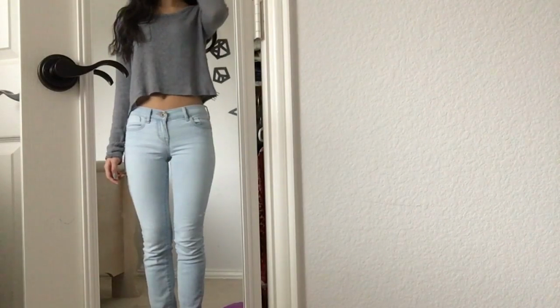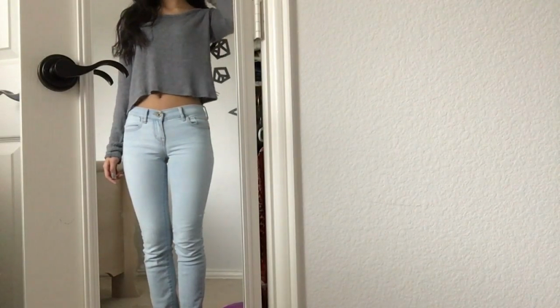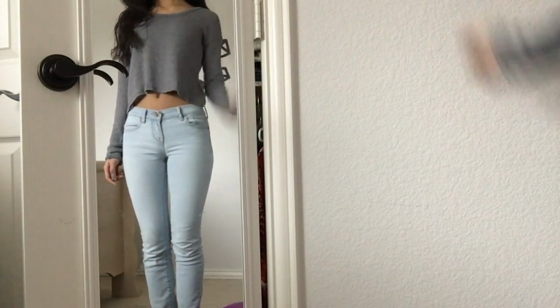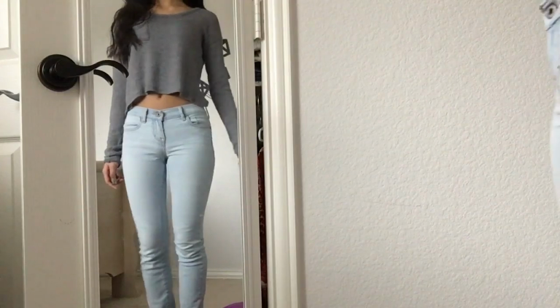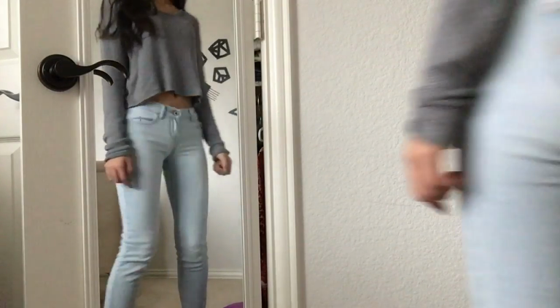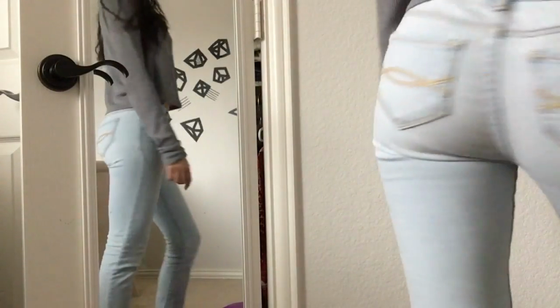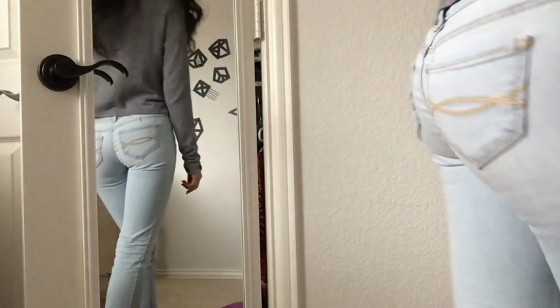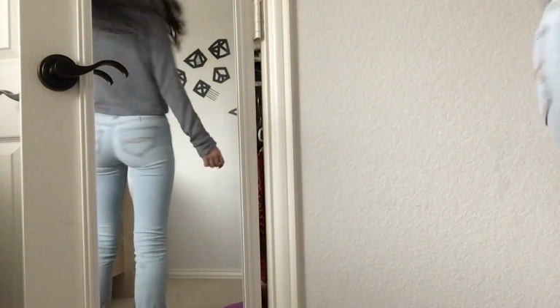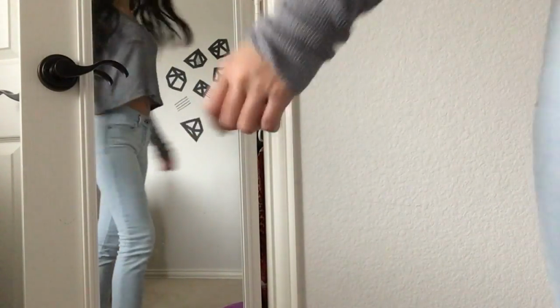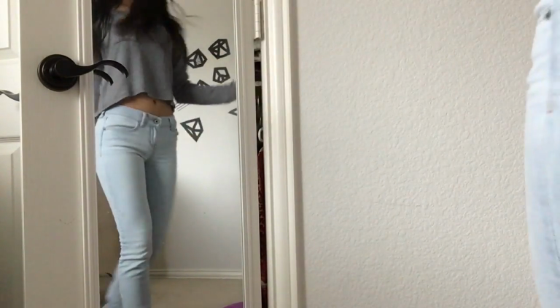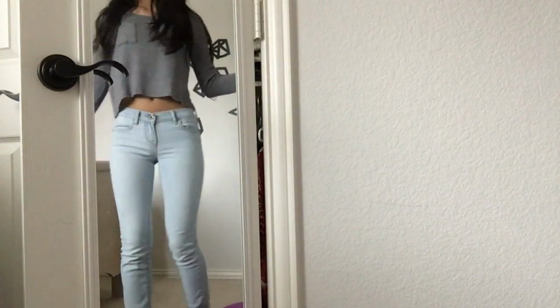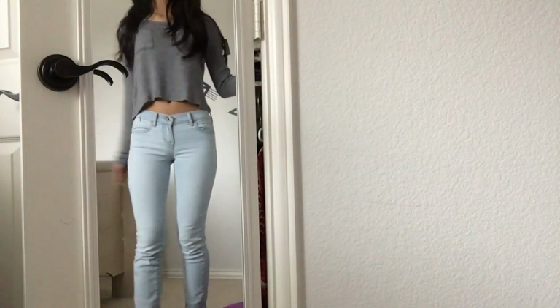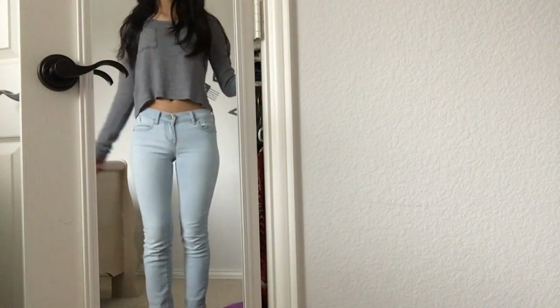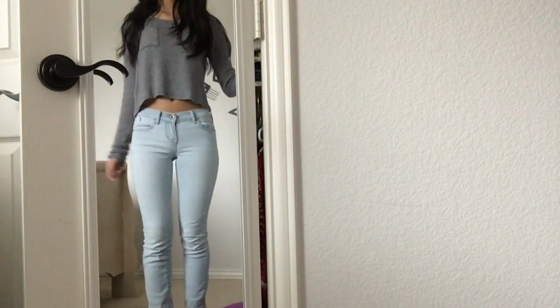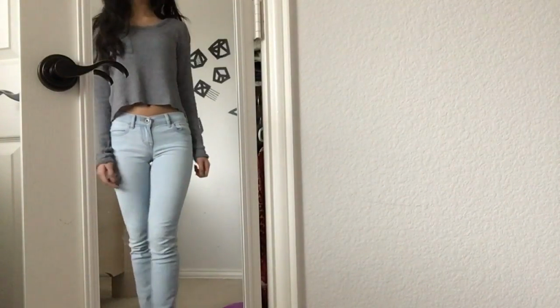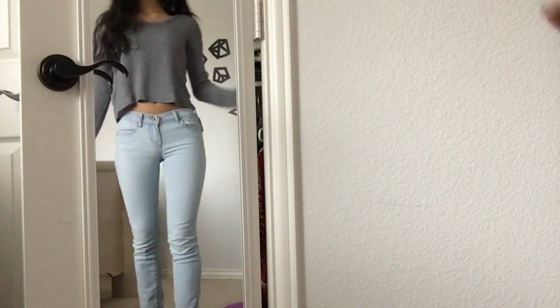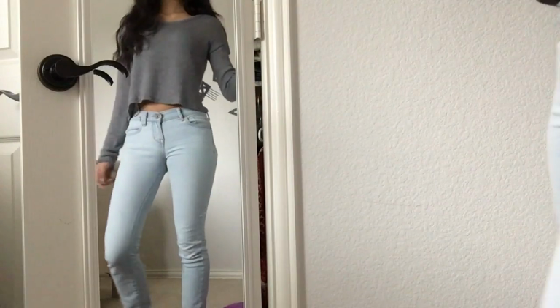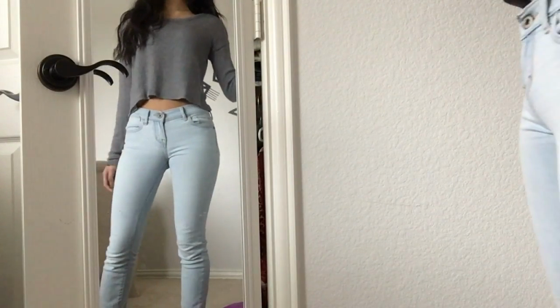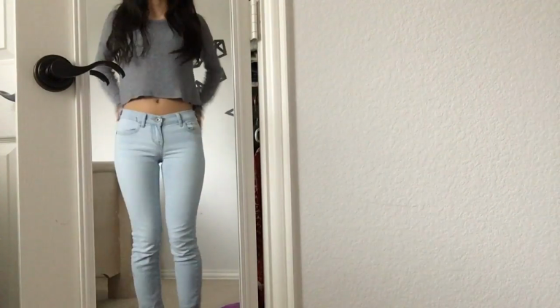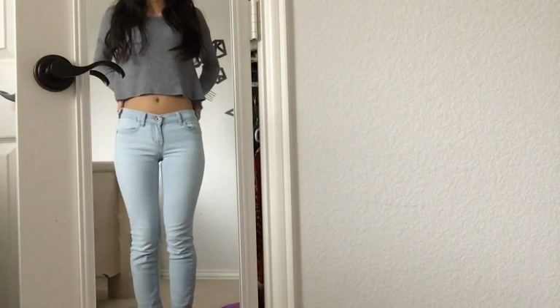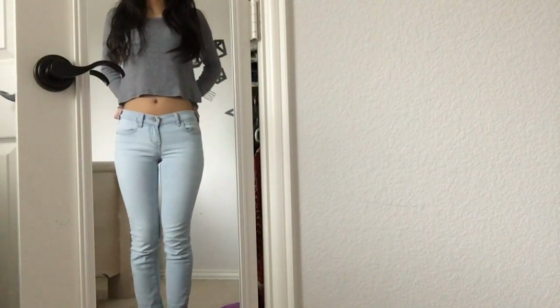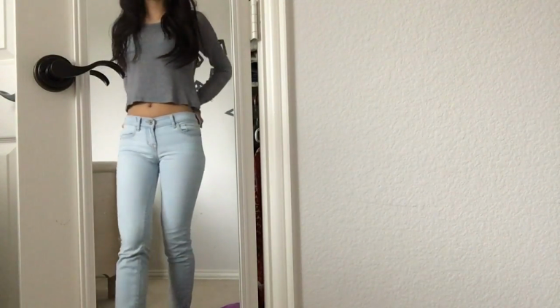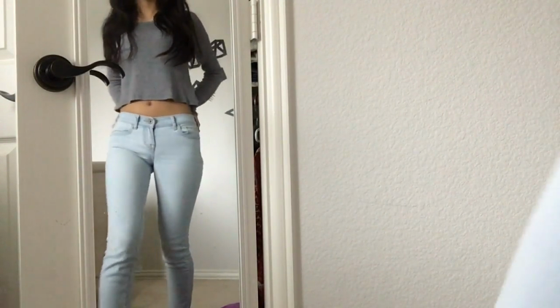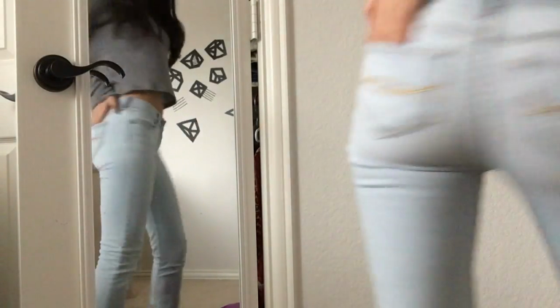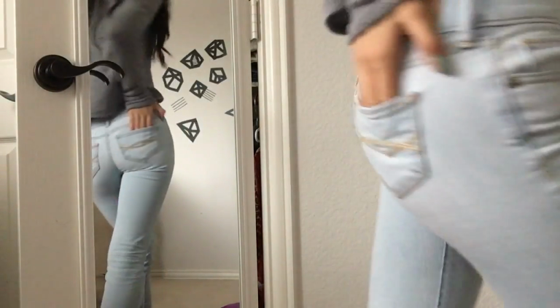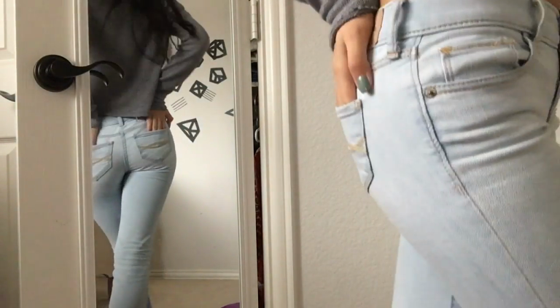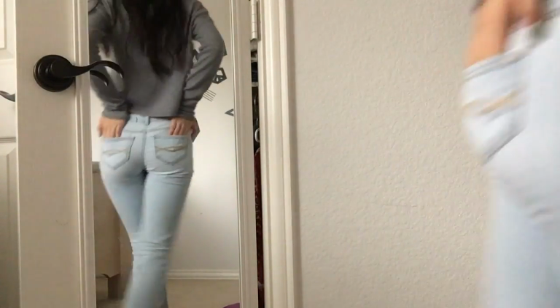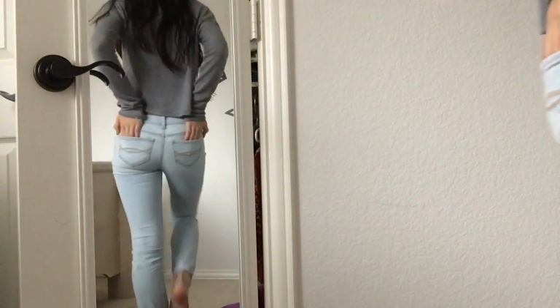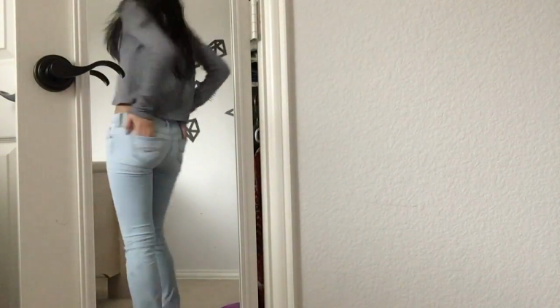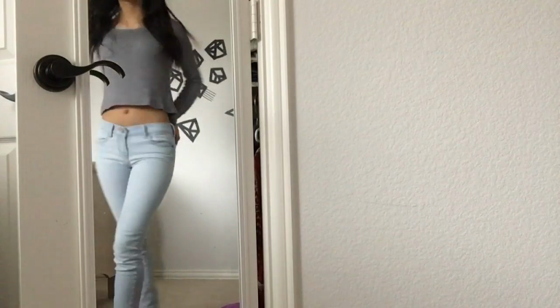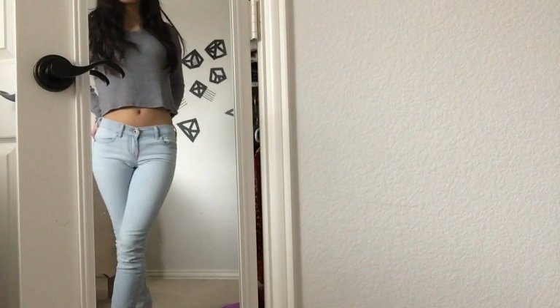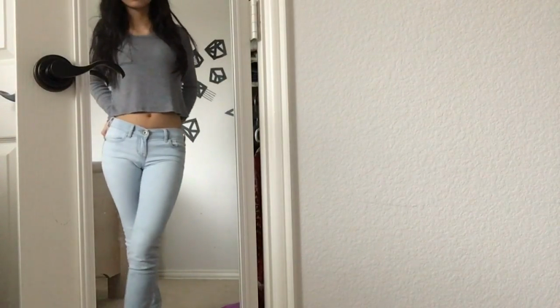So I used this super, super old pair of A&F jeans. They're actually really tight around the waist, but I'd recommend using a mom-ish or boyfriend-style jeans instead — that would work so much better.